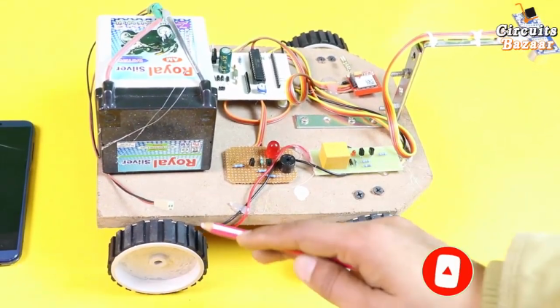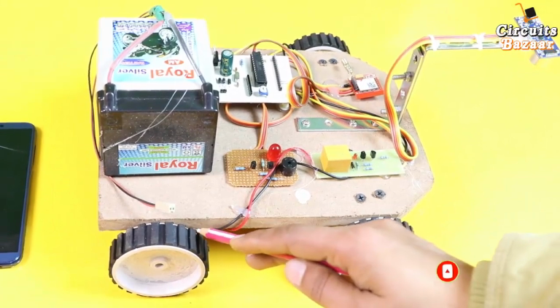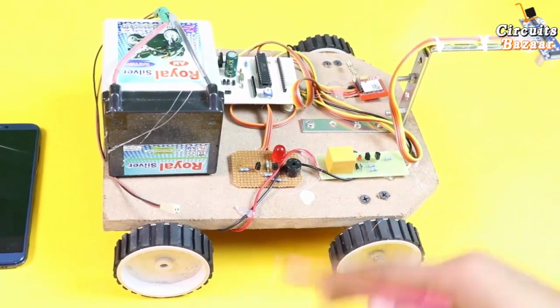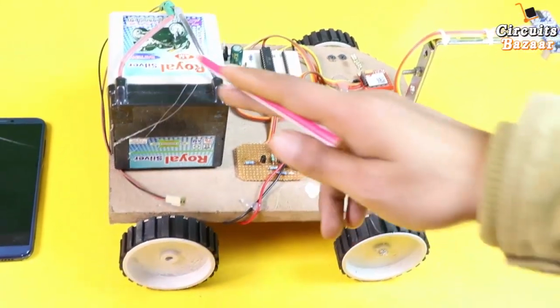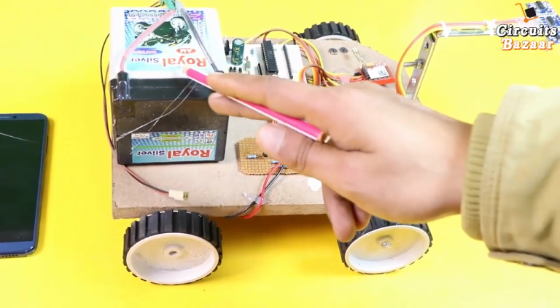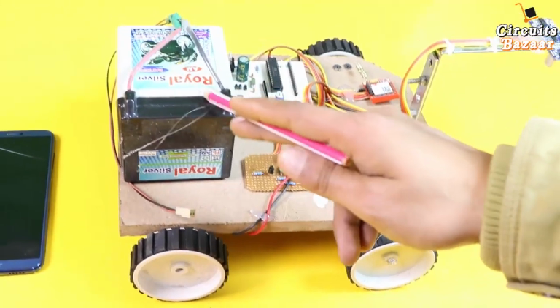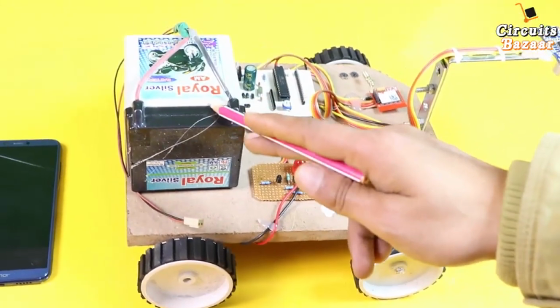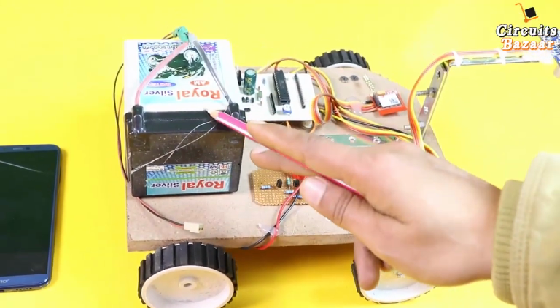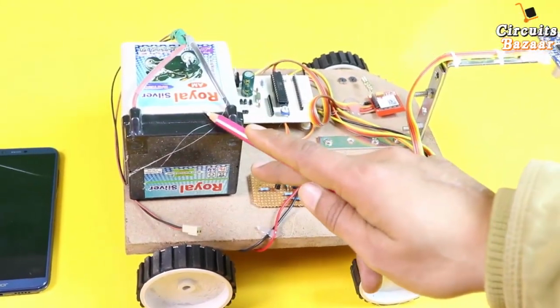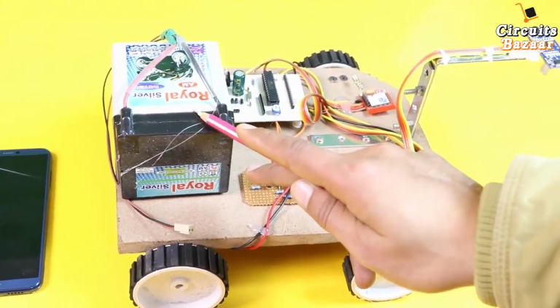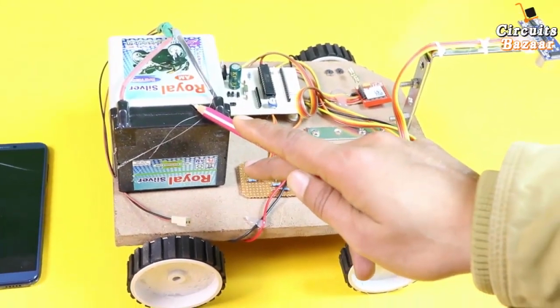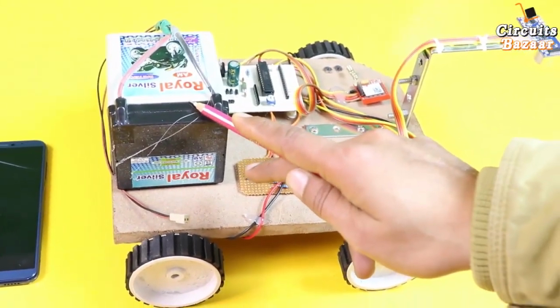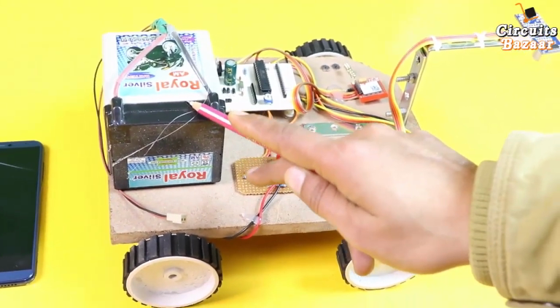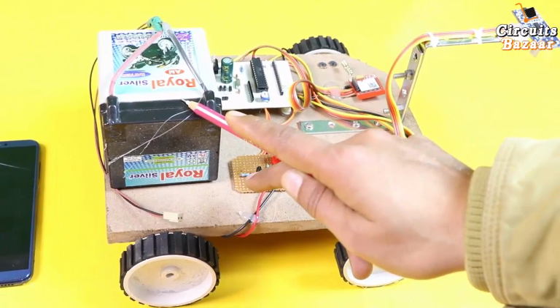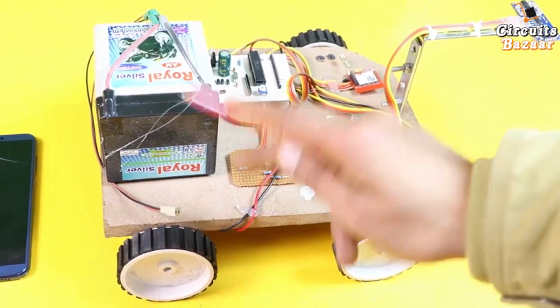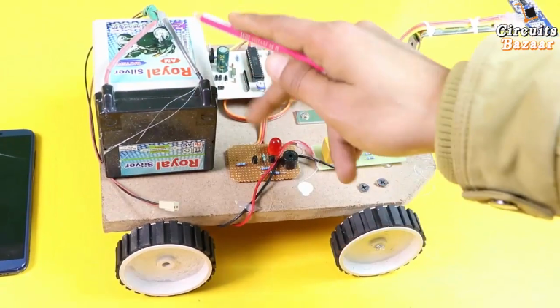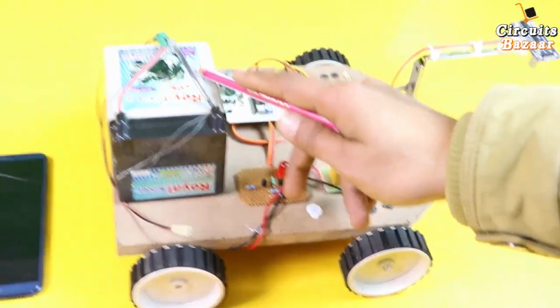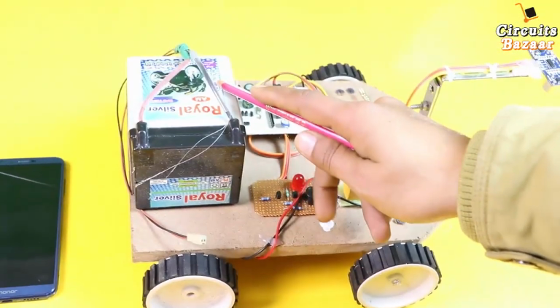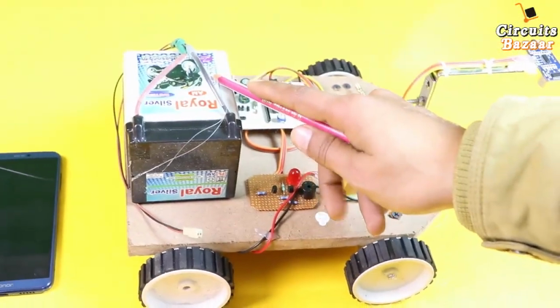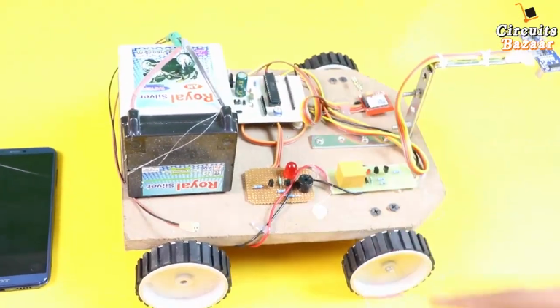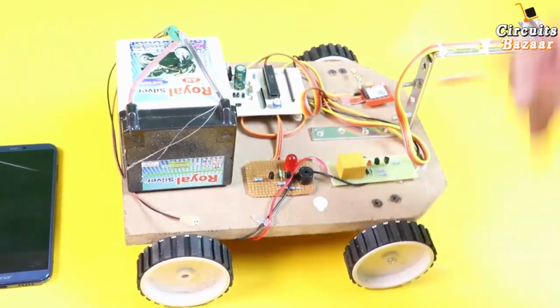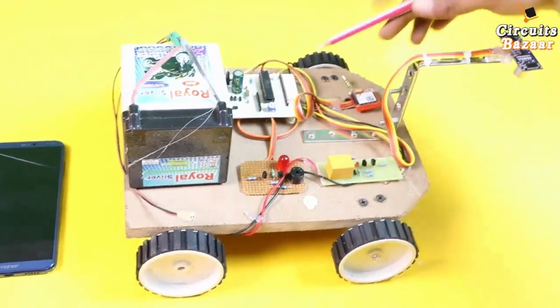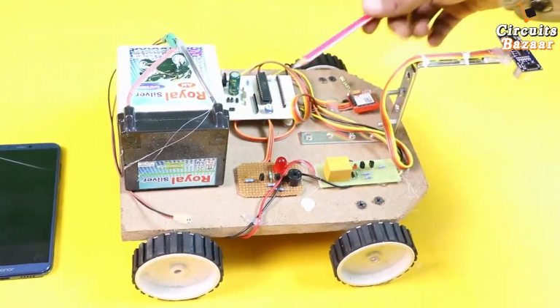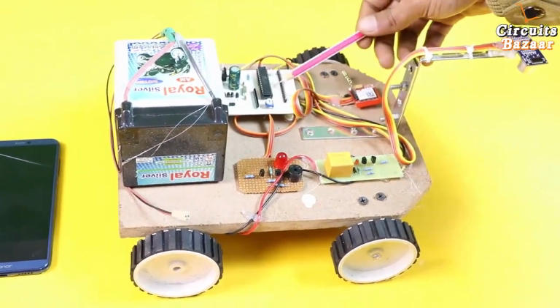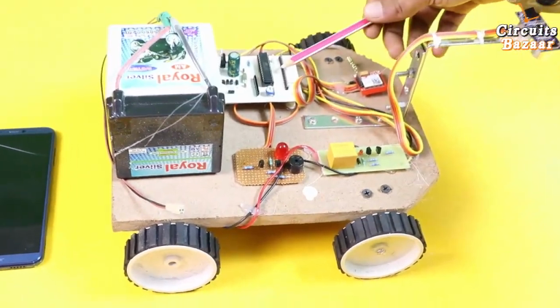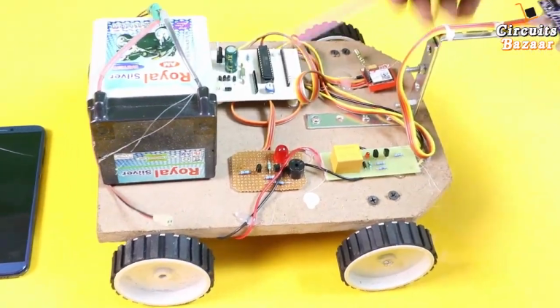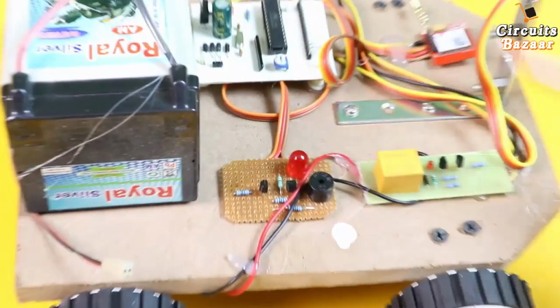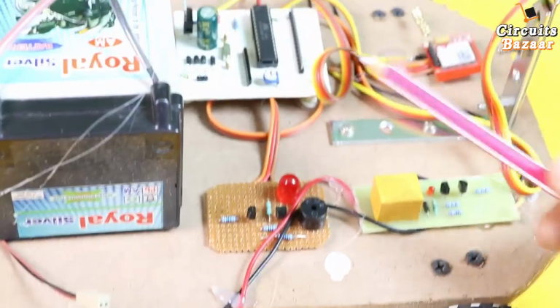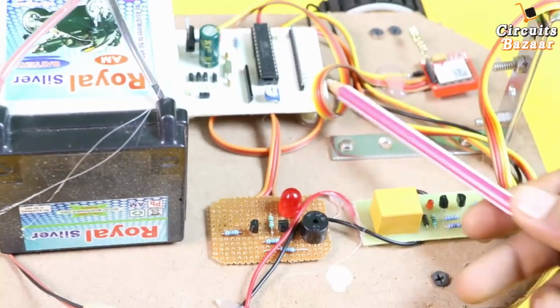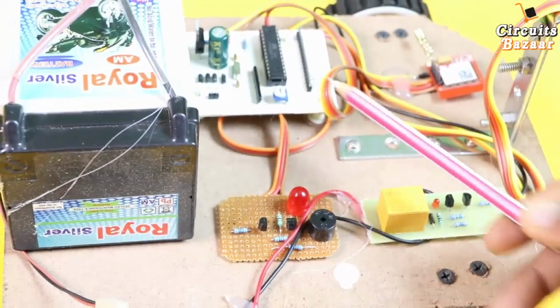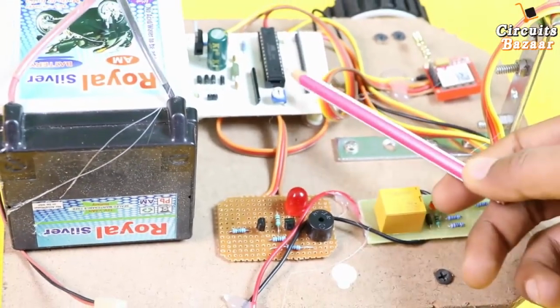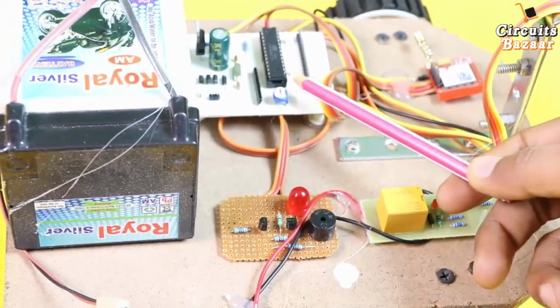This is the relay board, which is actually controlling the motors. This is a high-current battery — a 12-volt battery providing 2.5 ampere current. This is a chargeable battery, so you can charge it as well.